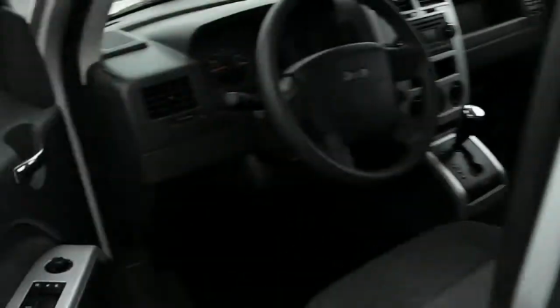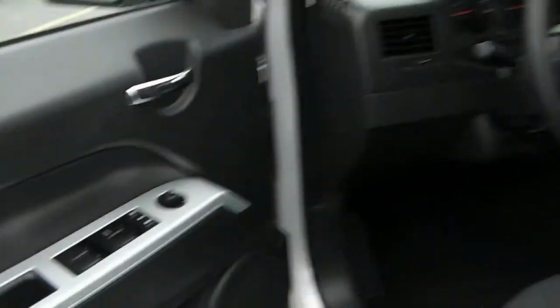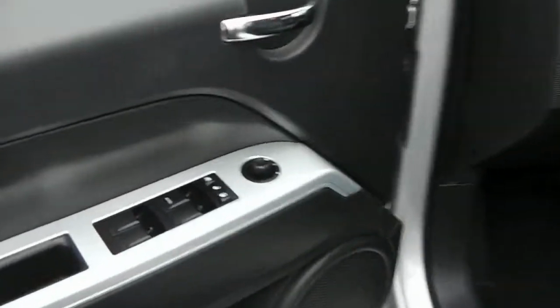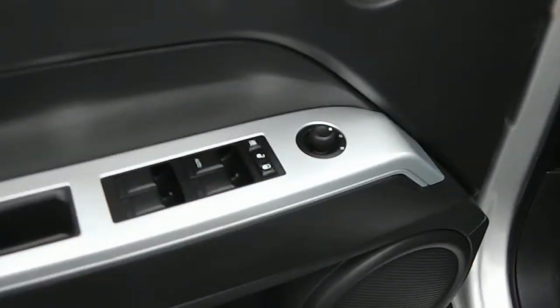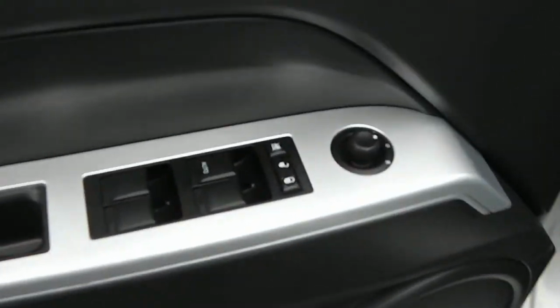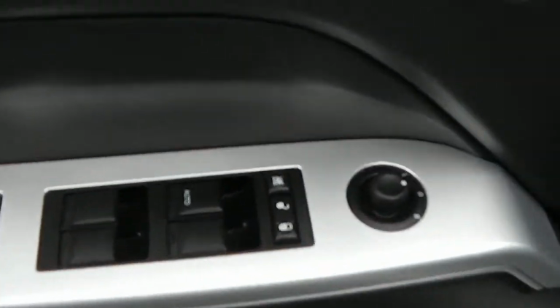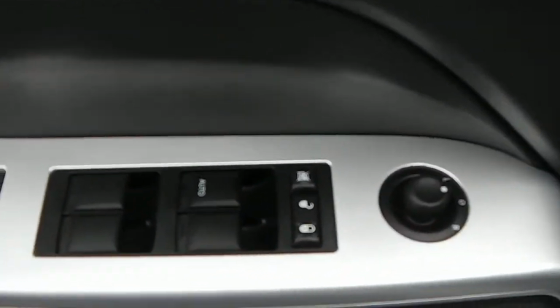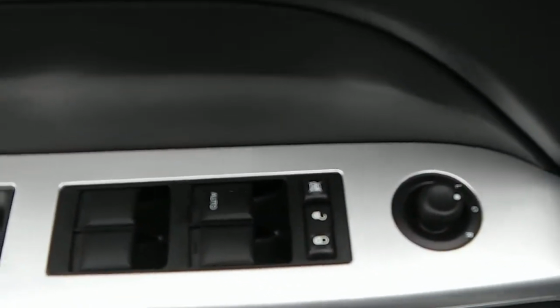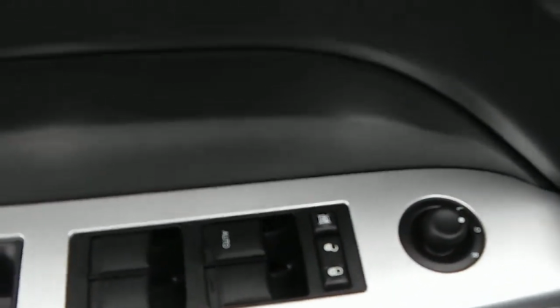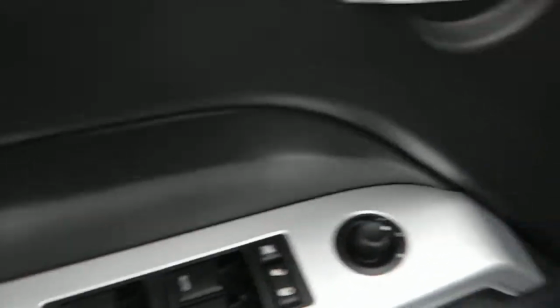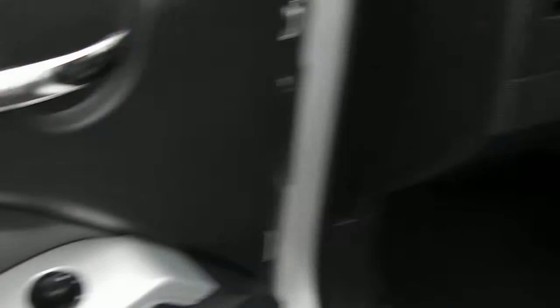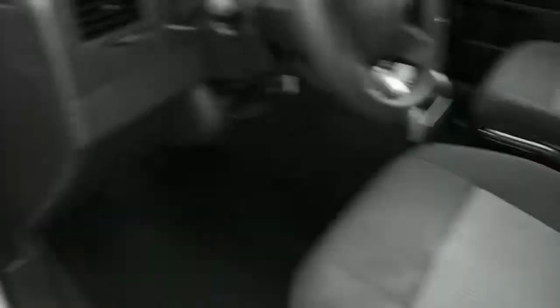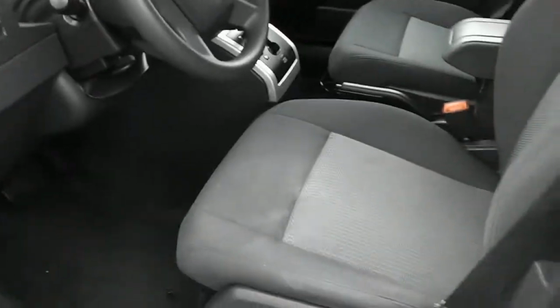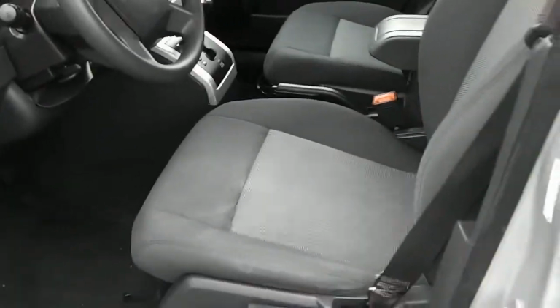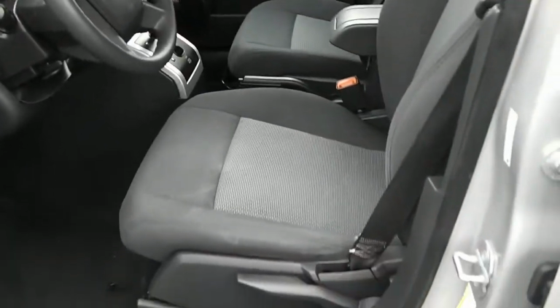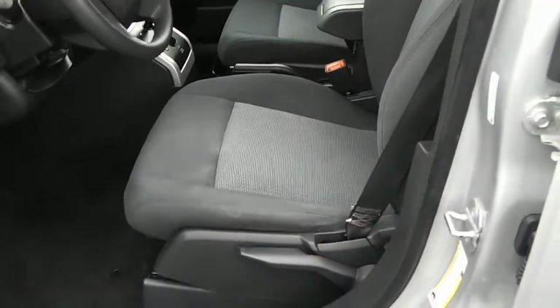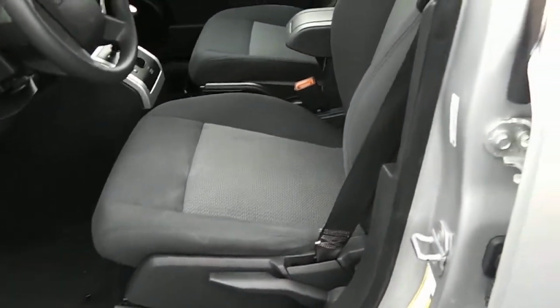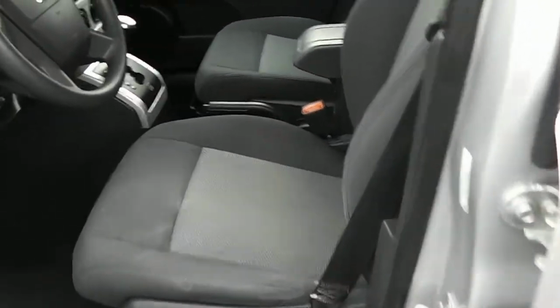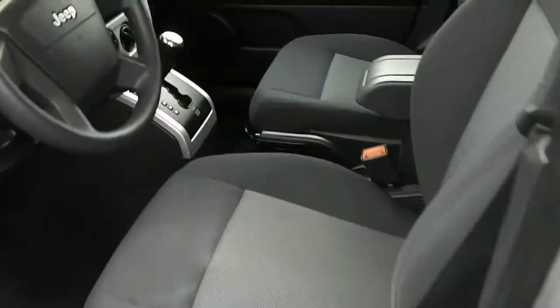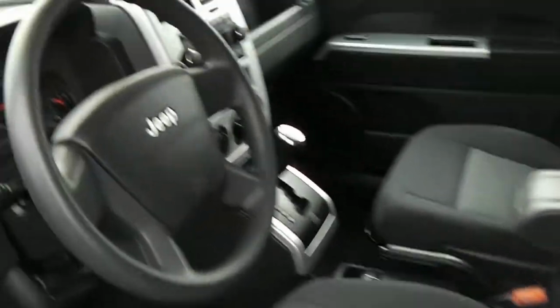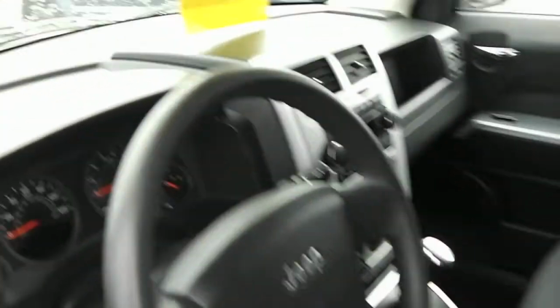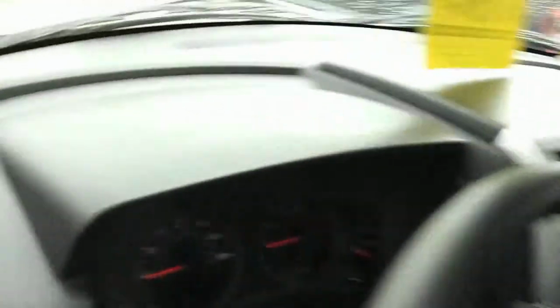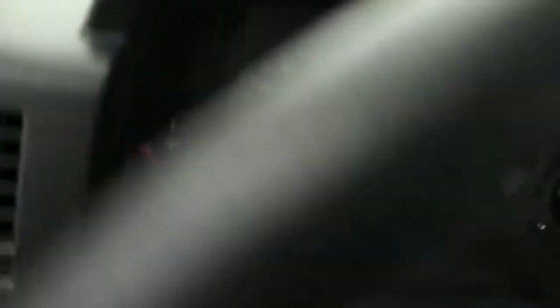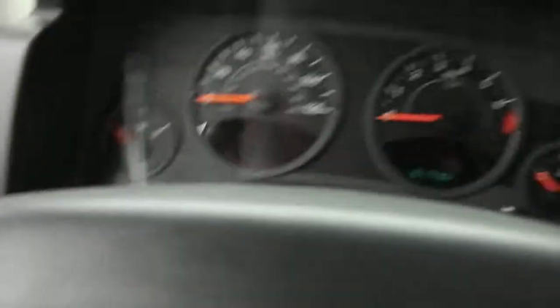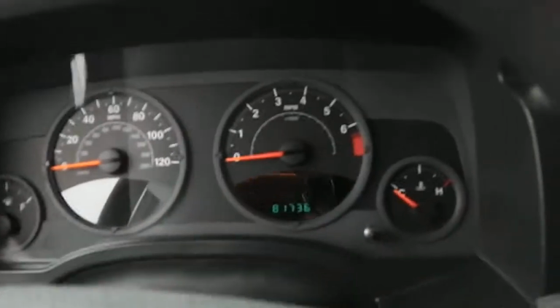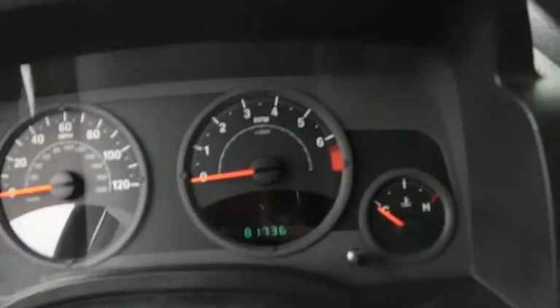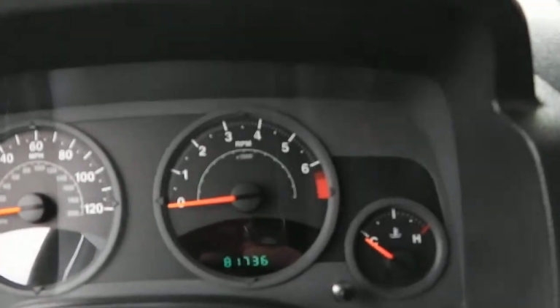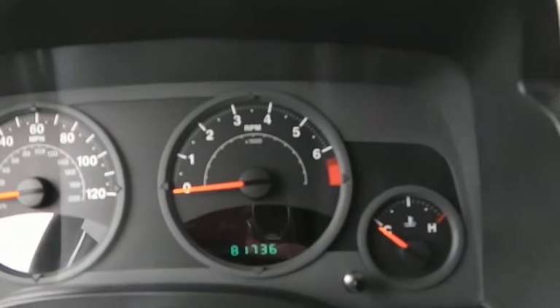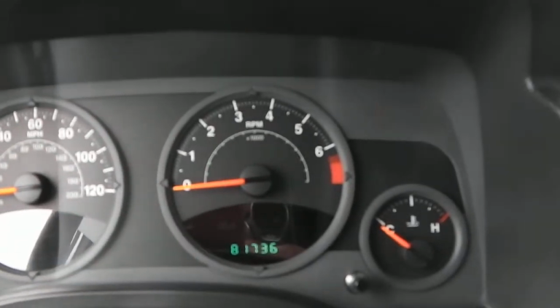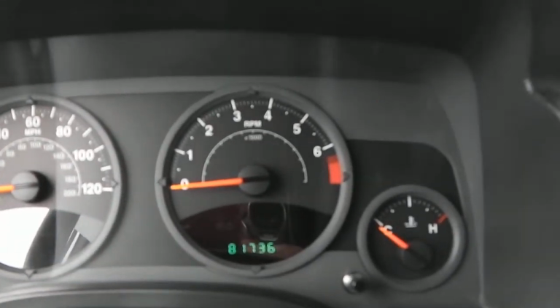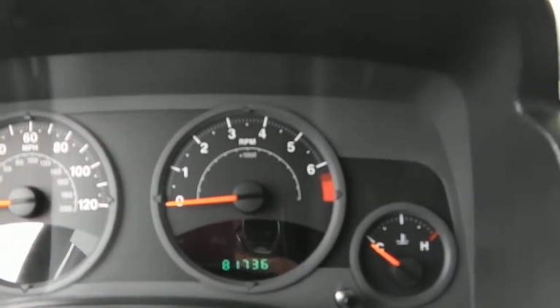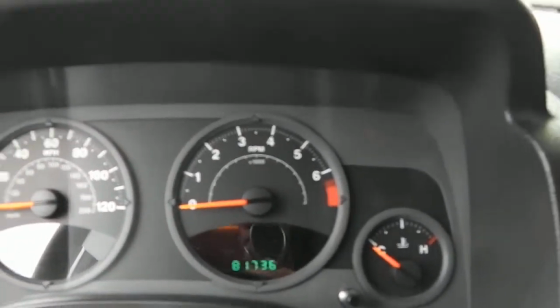Taking a look inside: power windows, power locks, power mirrors. This does have the two-tone cloth interior, a little gray, a little black. At the time of taping, we're looking at 81,736 miles.